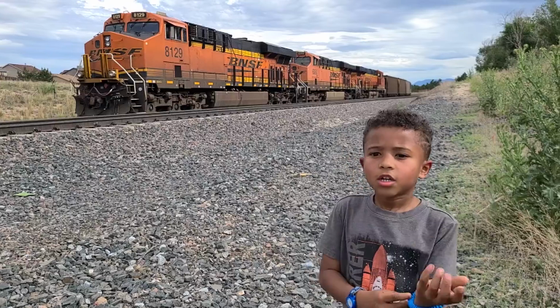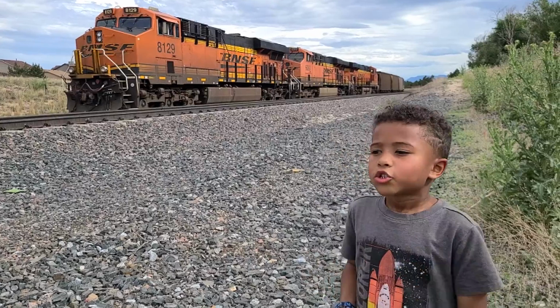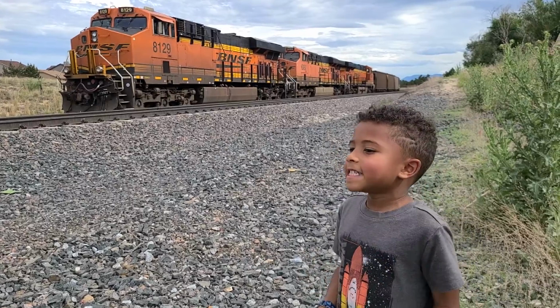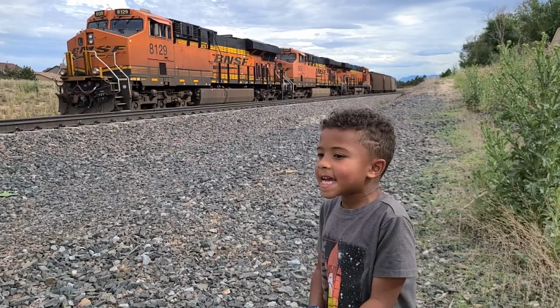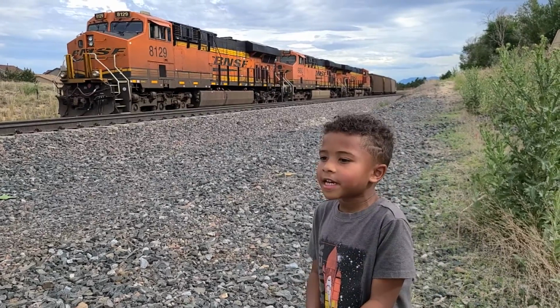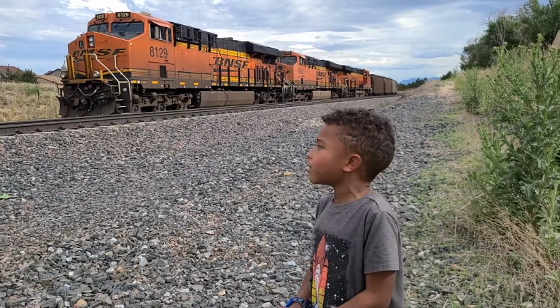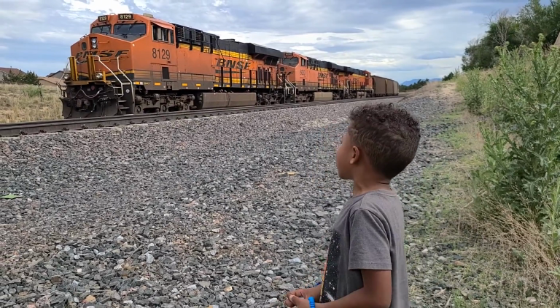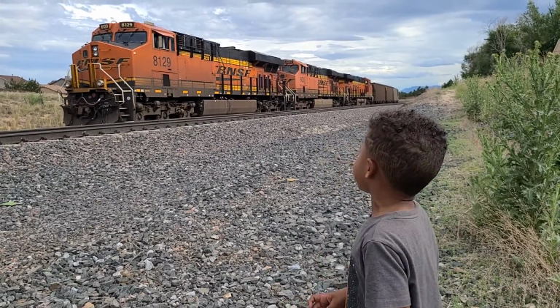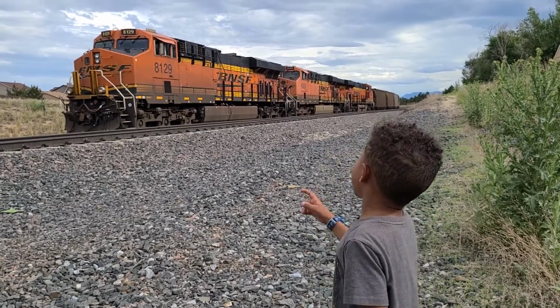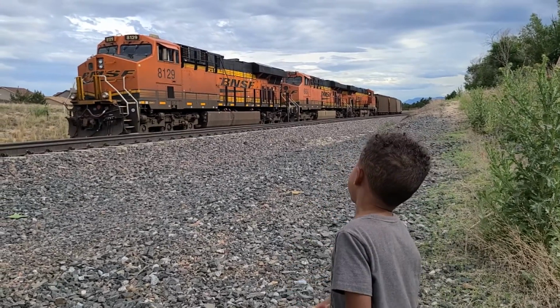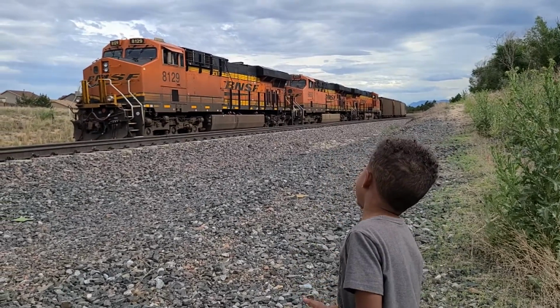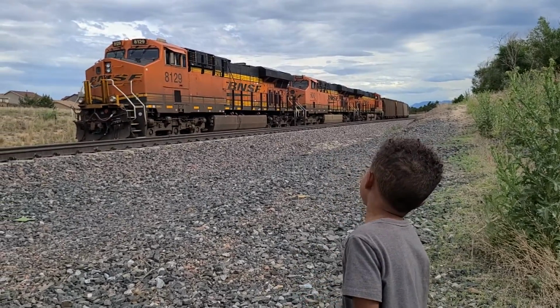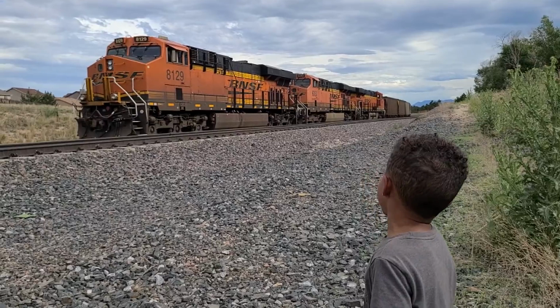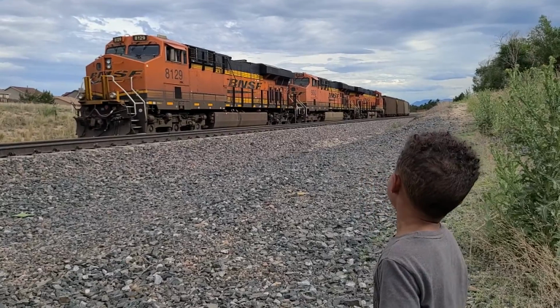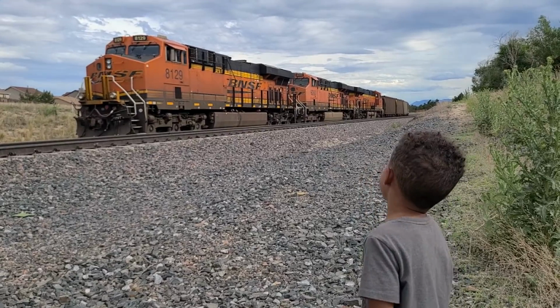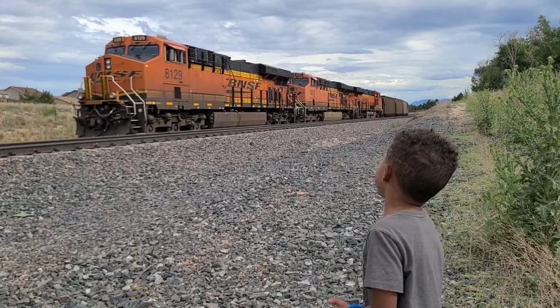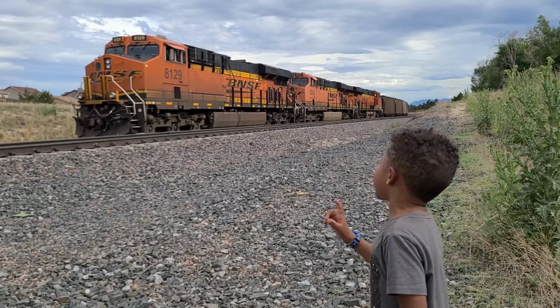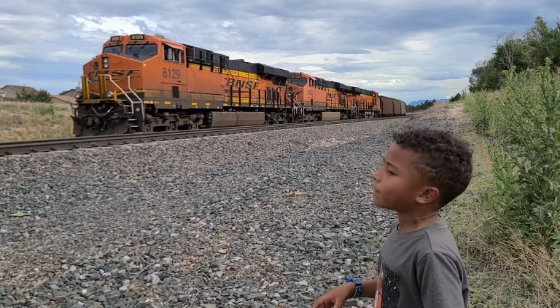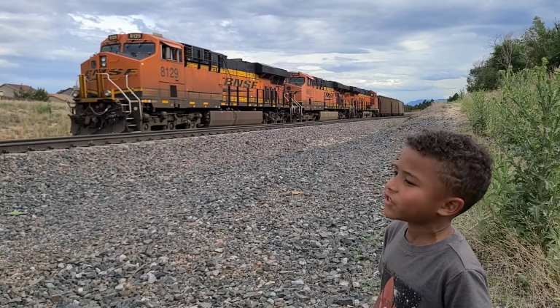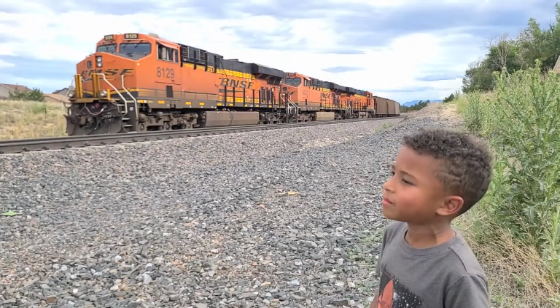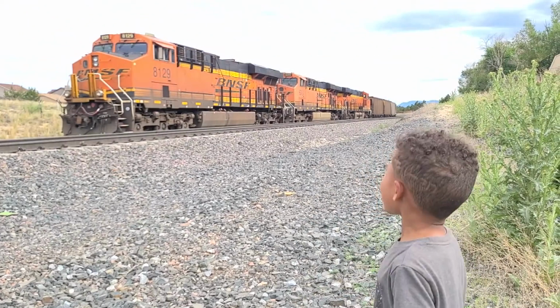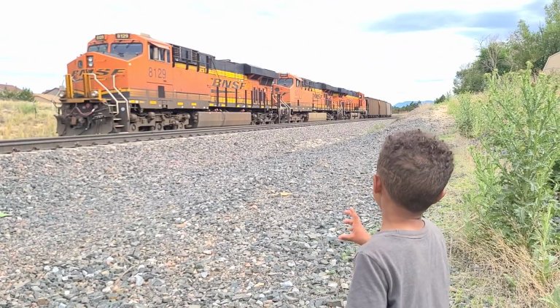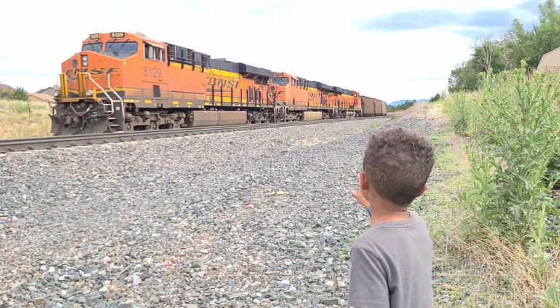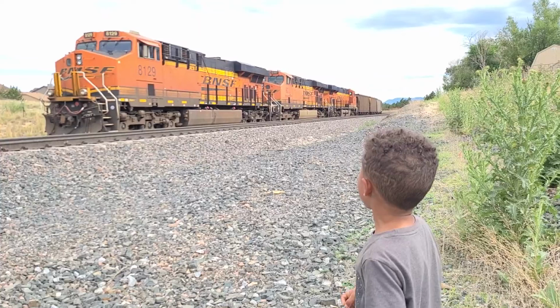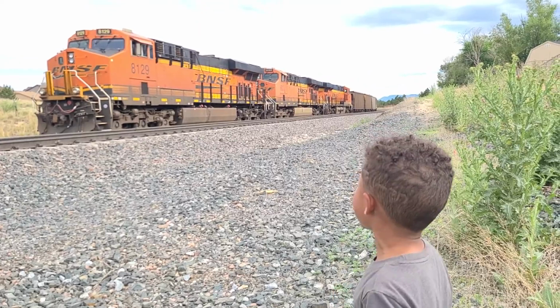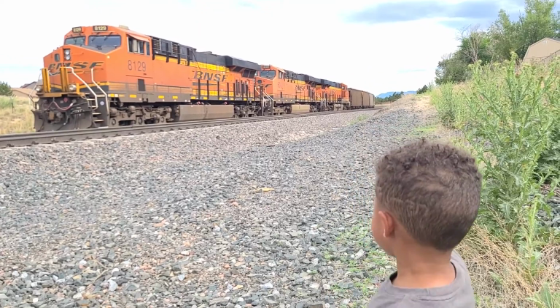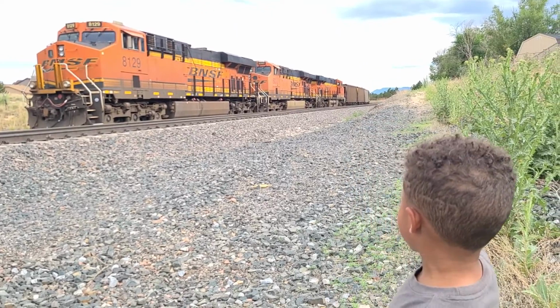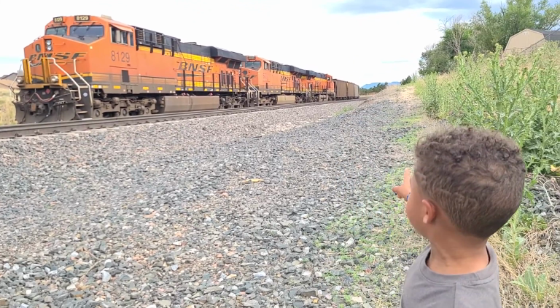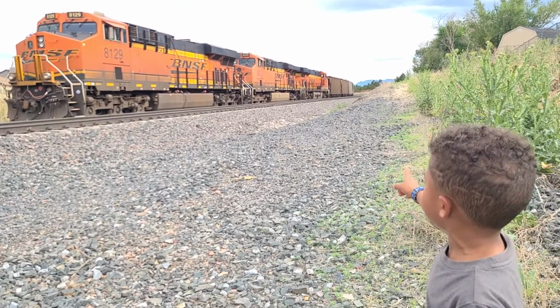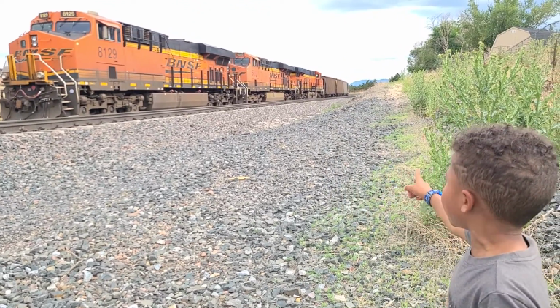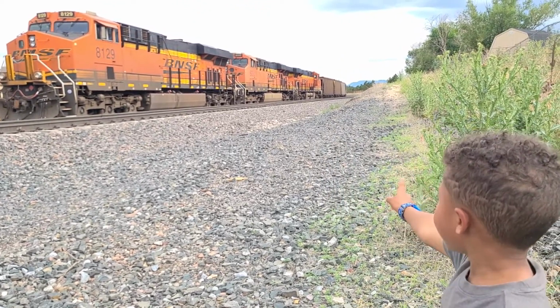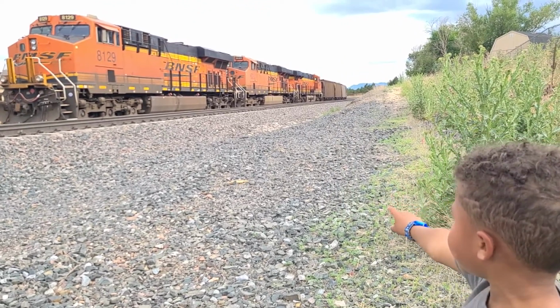In today's video, we got to stop the BNSF 8129, and it has an ES-44C4, an ES-44IC, and another ES-44C4 back there.